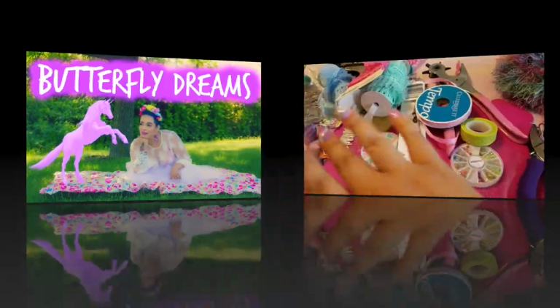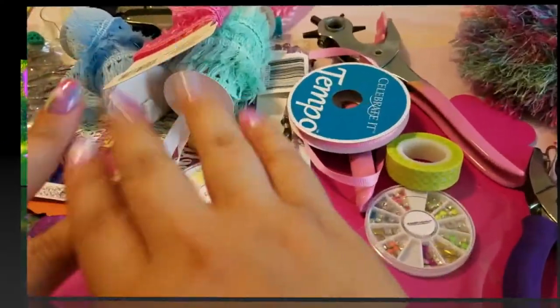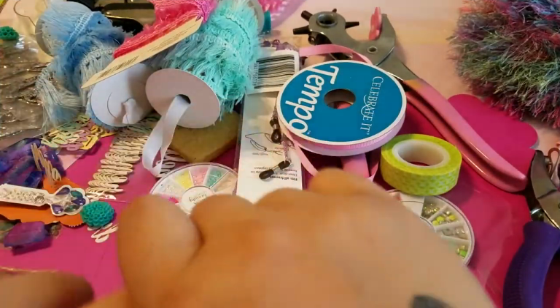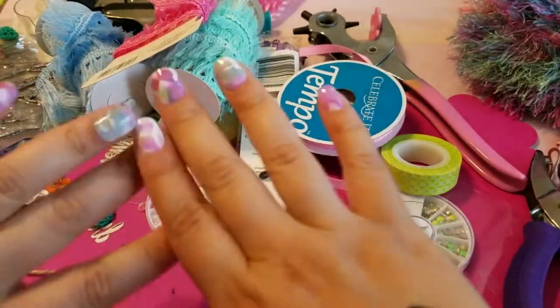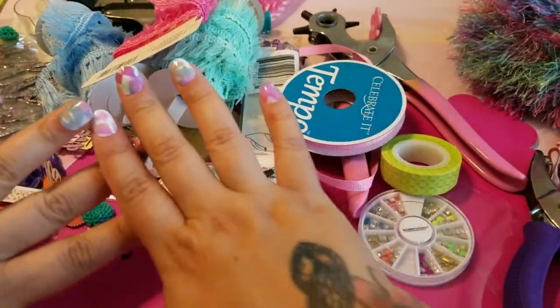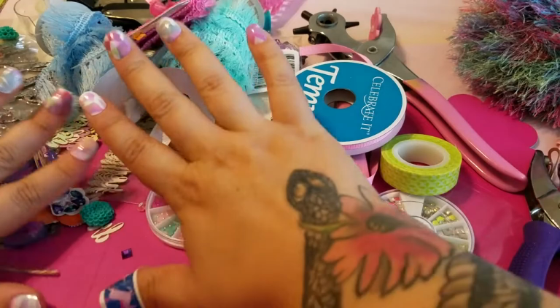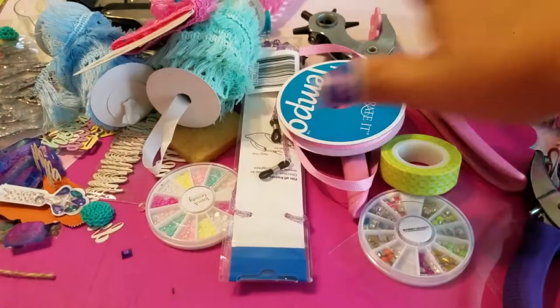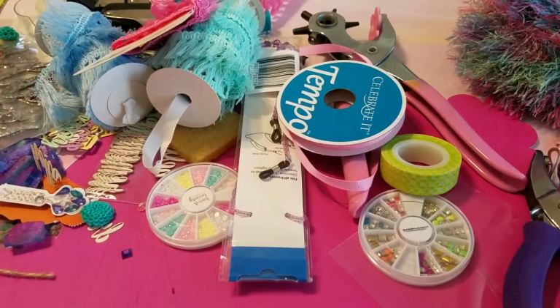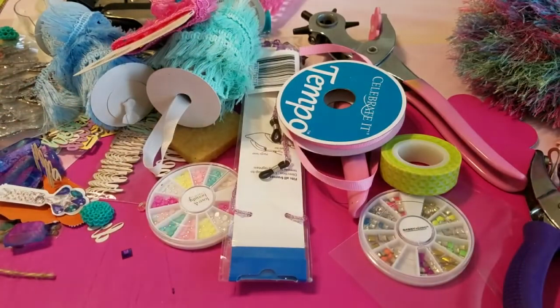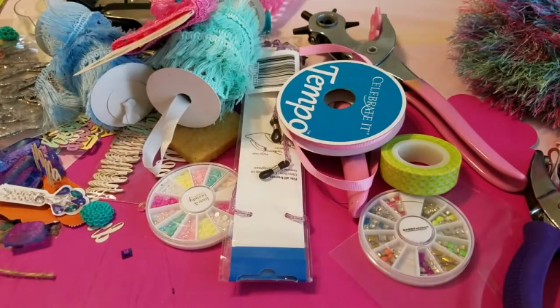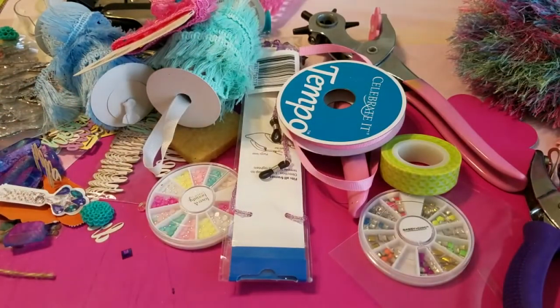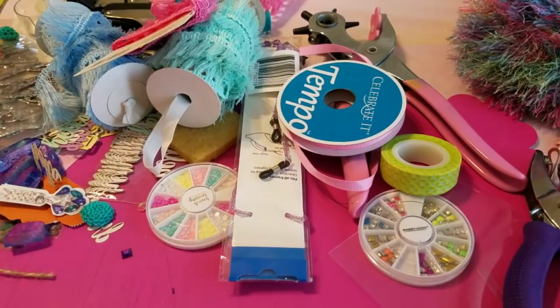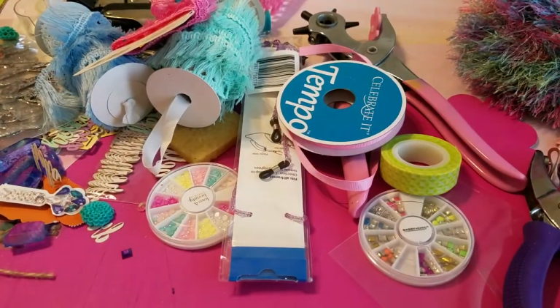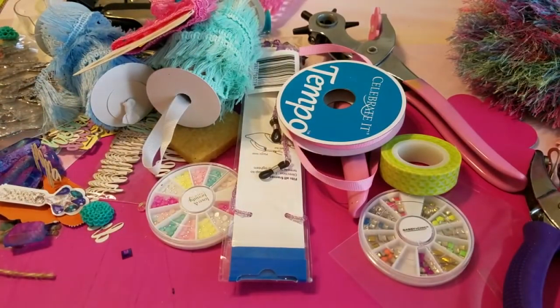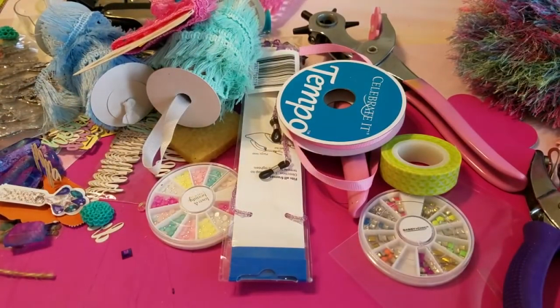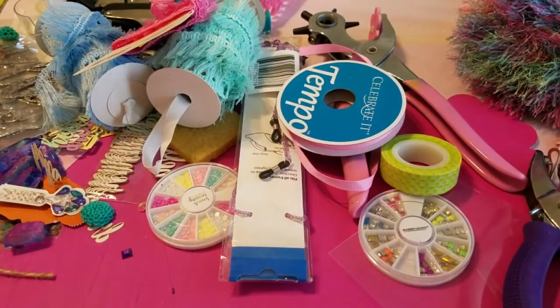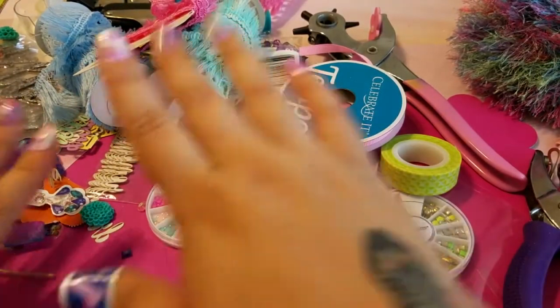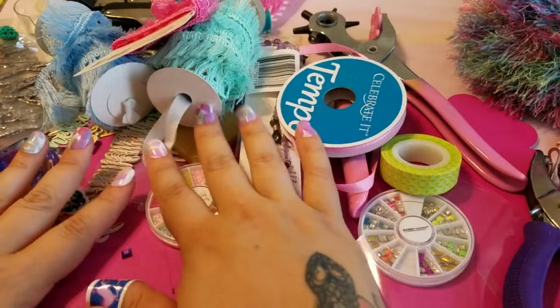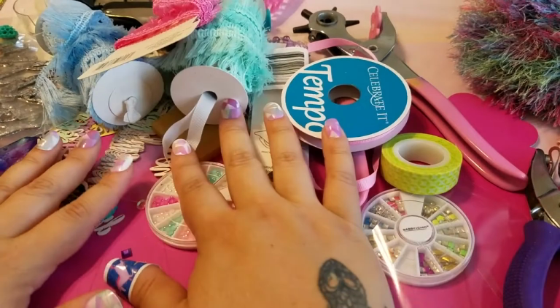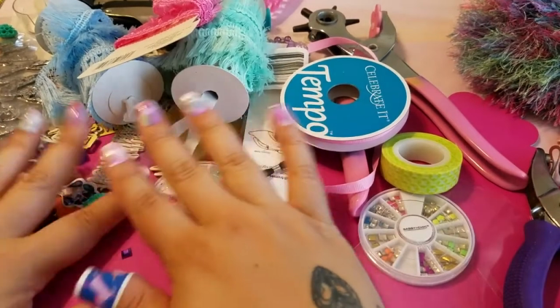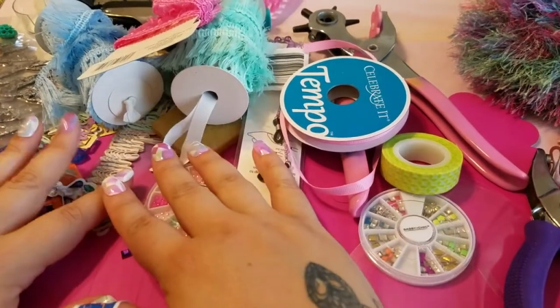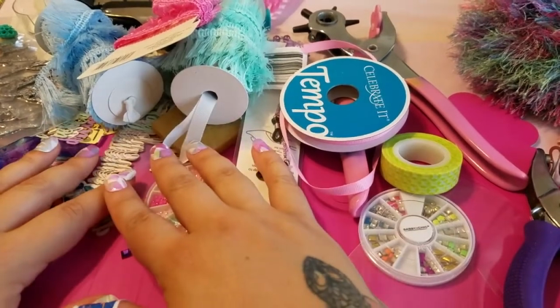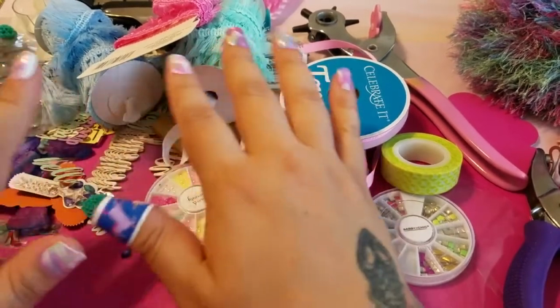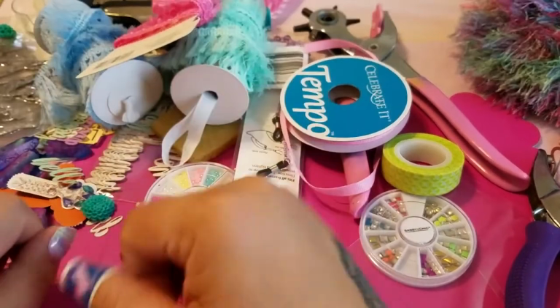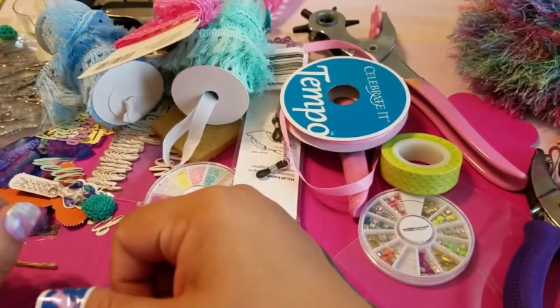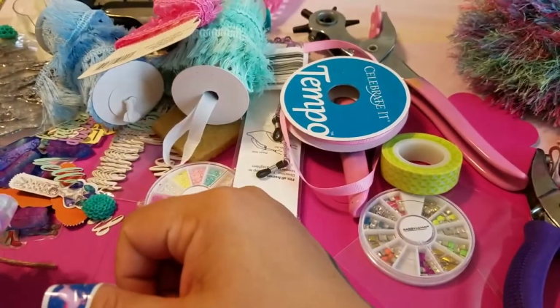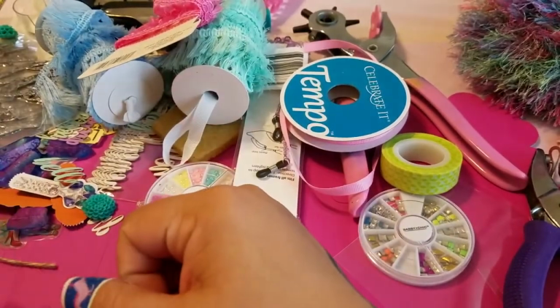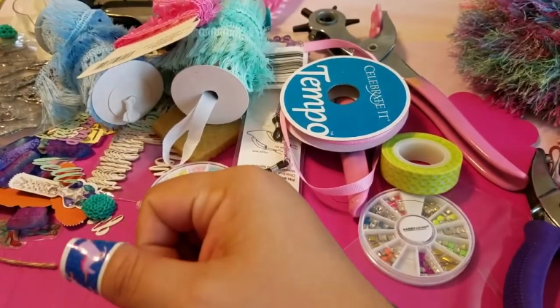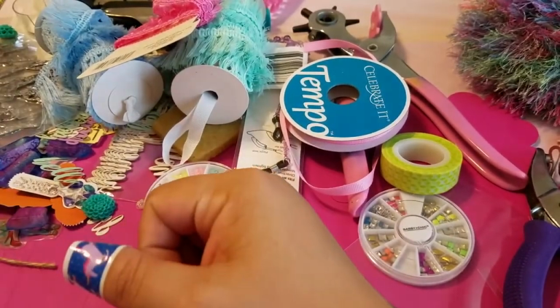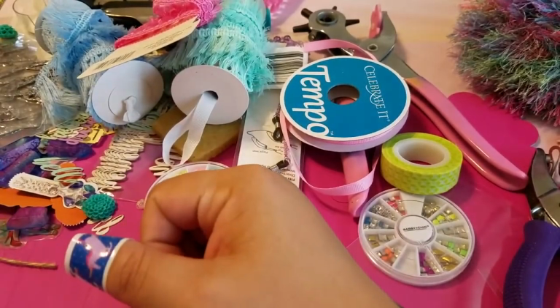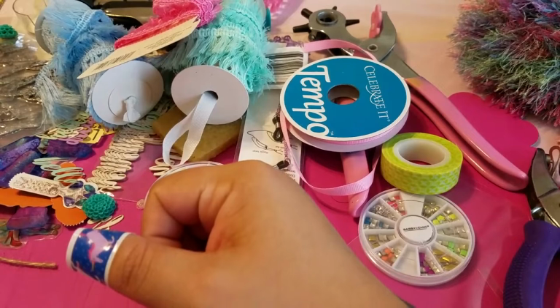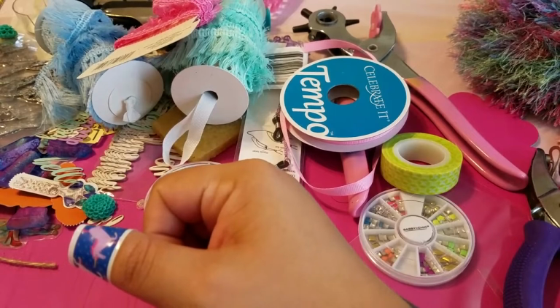Hello my lovely butterflies! Look at this beautiful chaotic mess — it's an organized mess and it makes me so happy when I see all of my stuff just hanging around. Anyway, today I wanted to share with you a project that I had been working on.